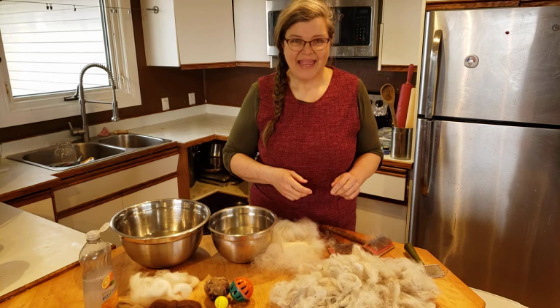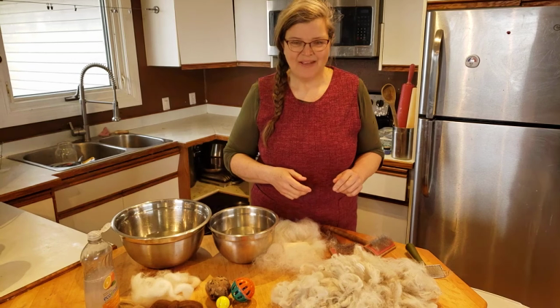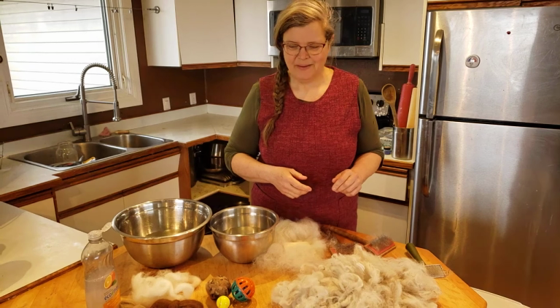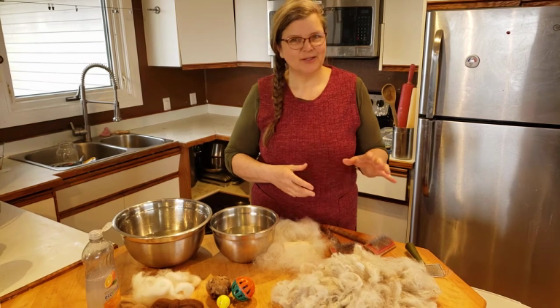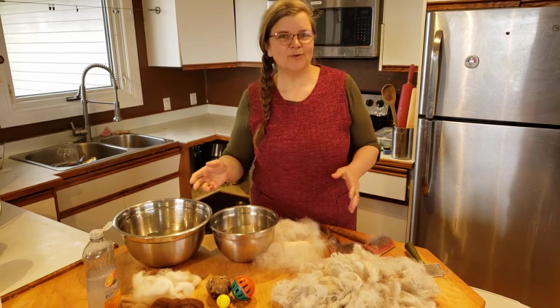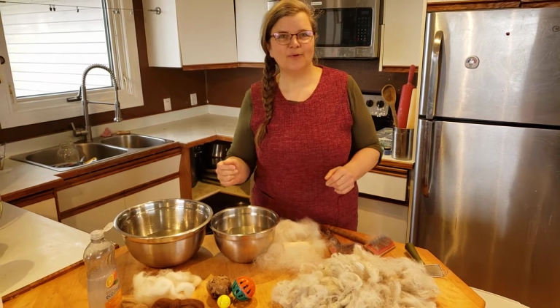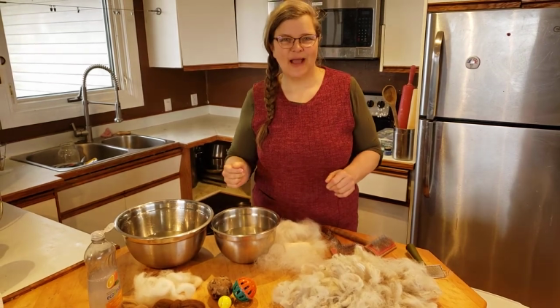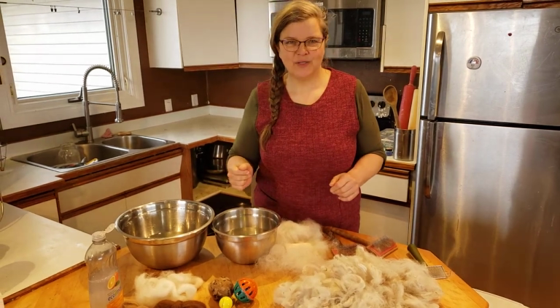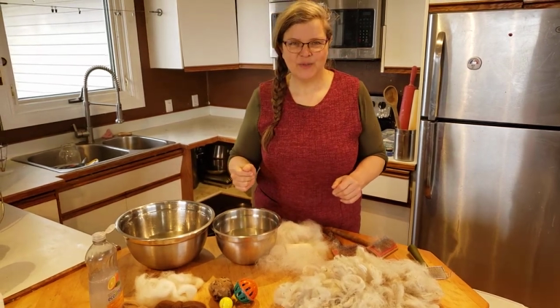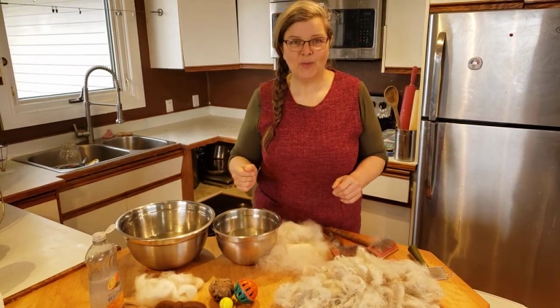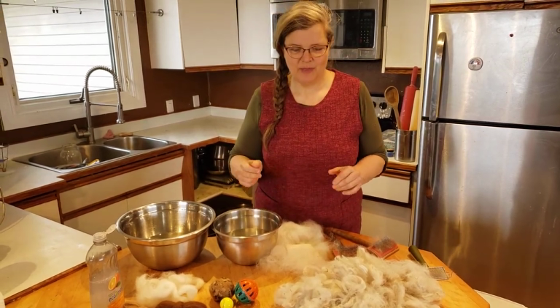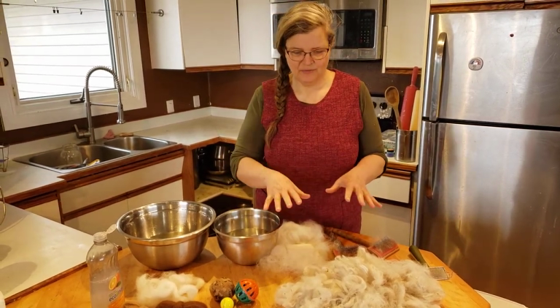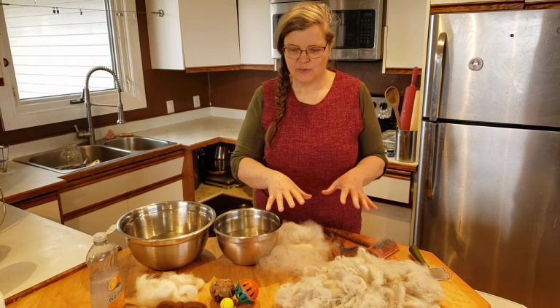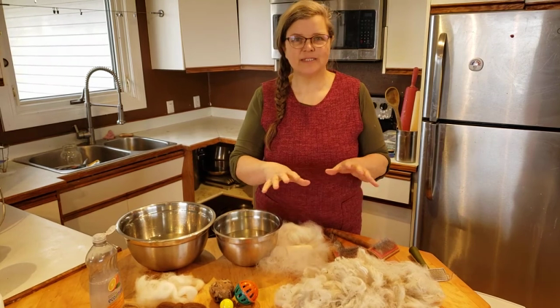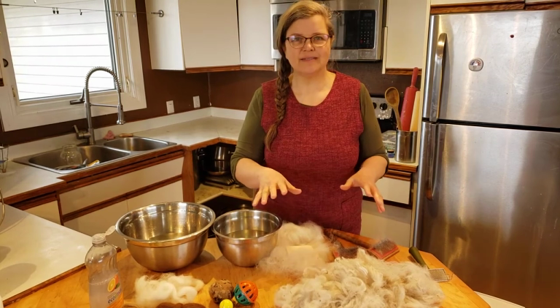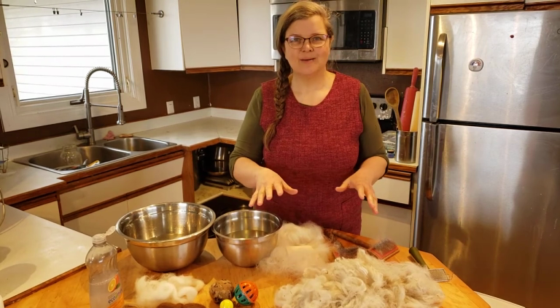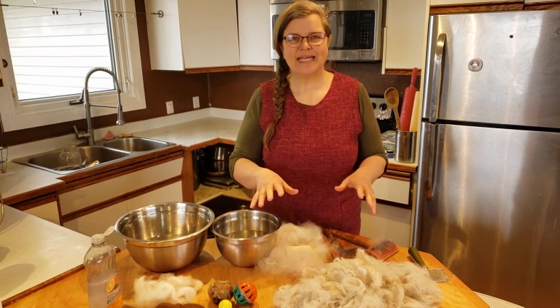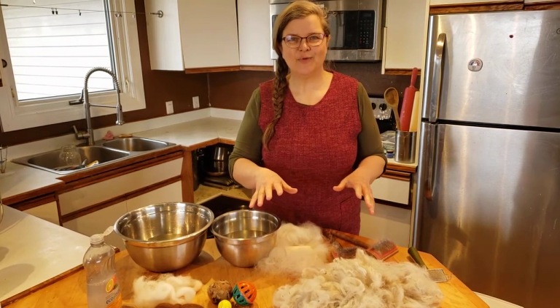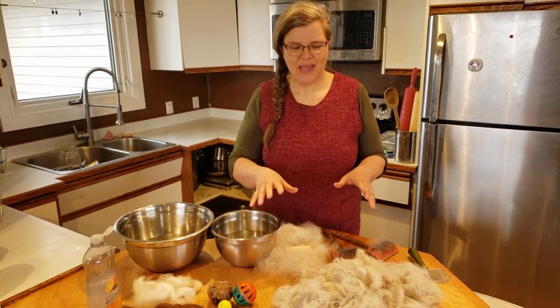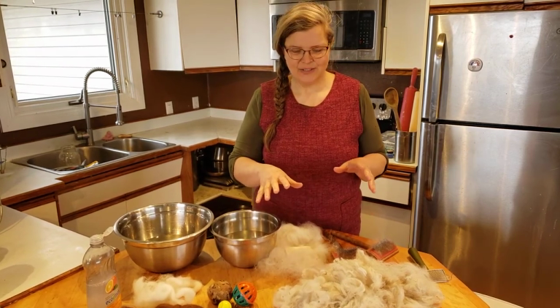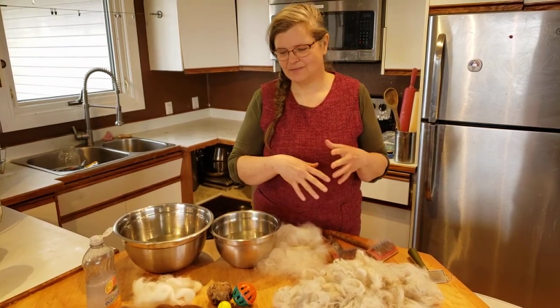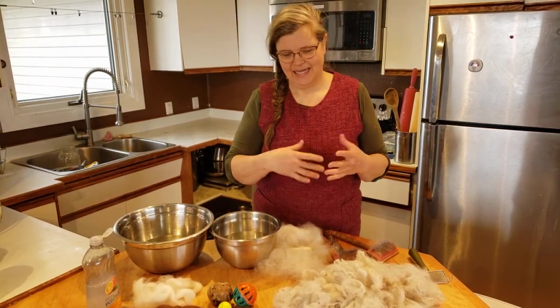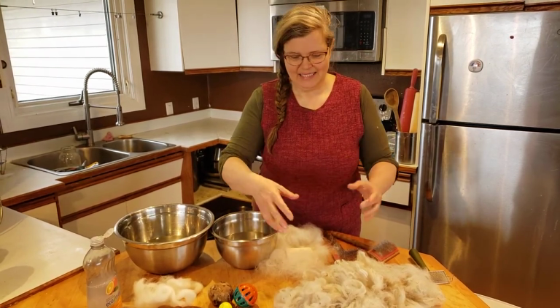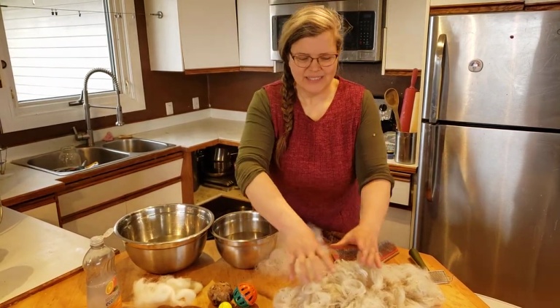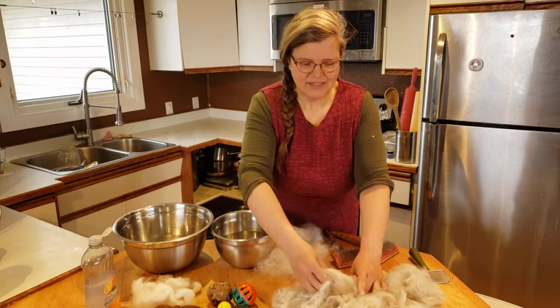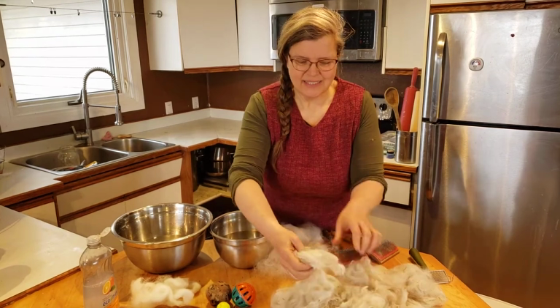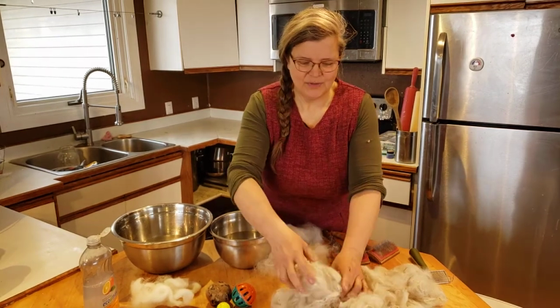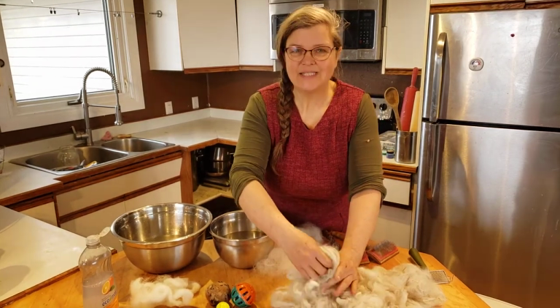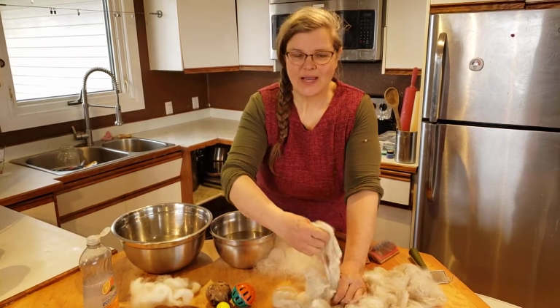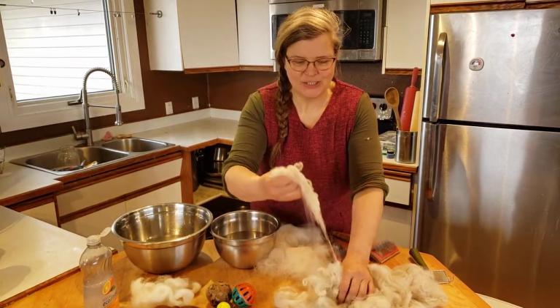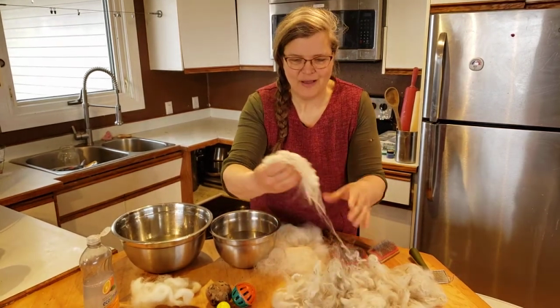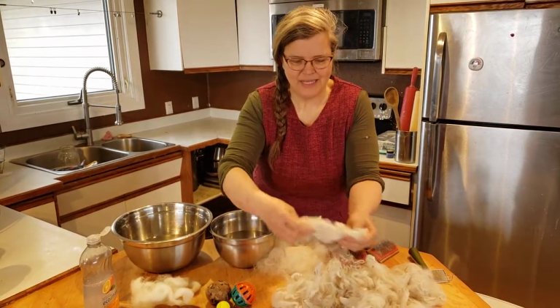Hey everybody! I'm going to run through a couple of quick crafts that you can do at home with the alpaca fleece. We've got some kits put together for you and you can do these activities with your kids or just yourself, however you like.